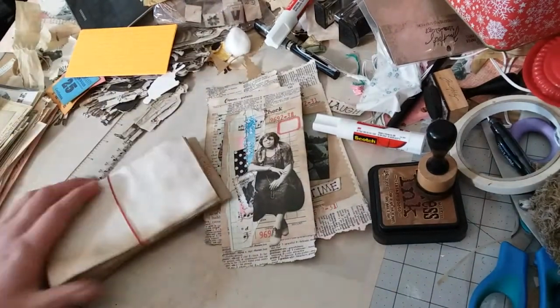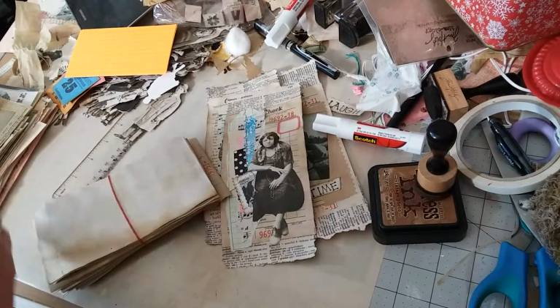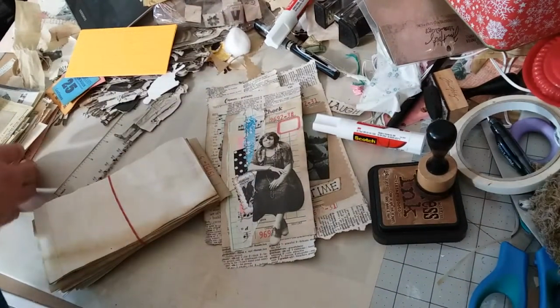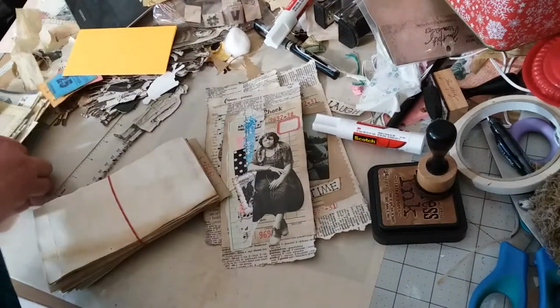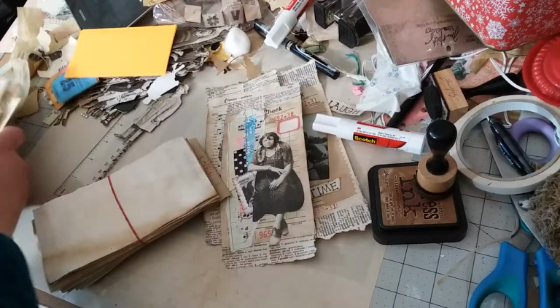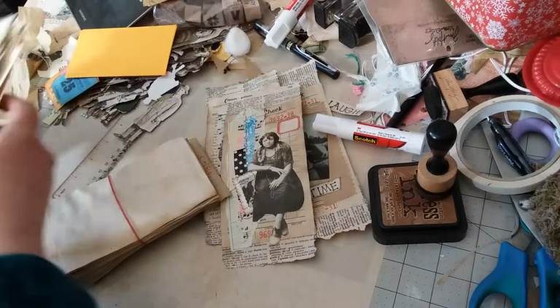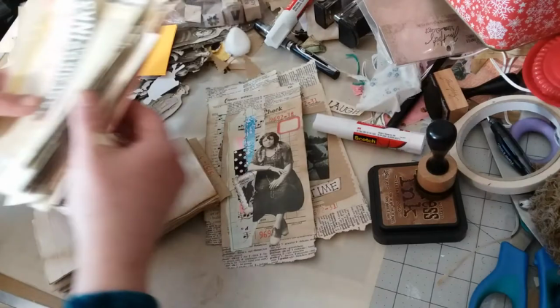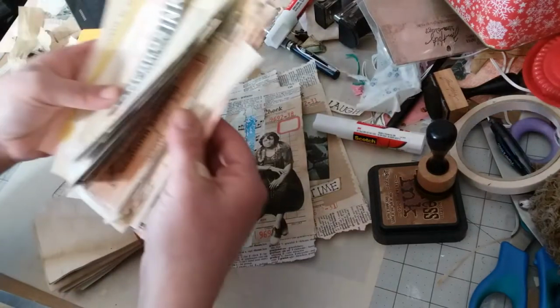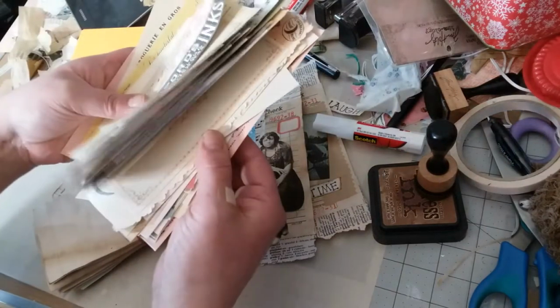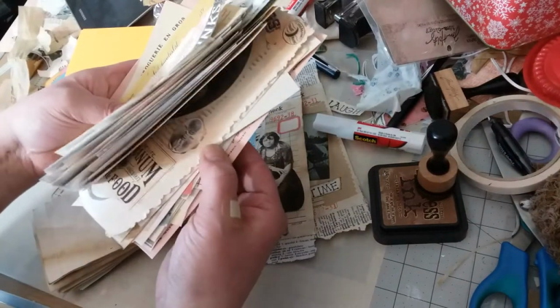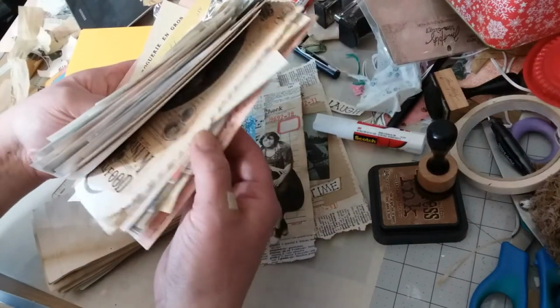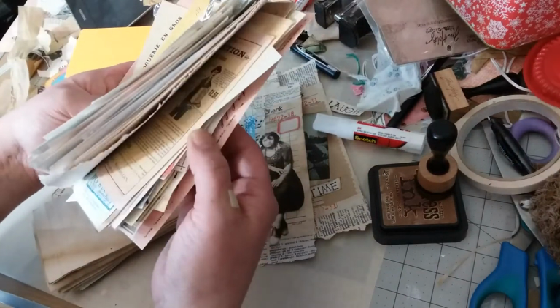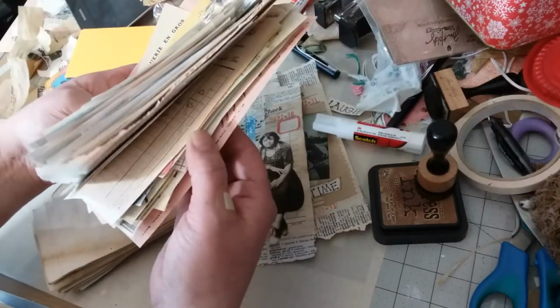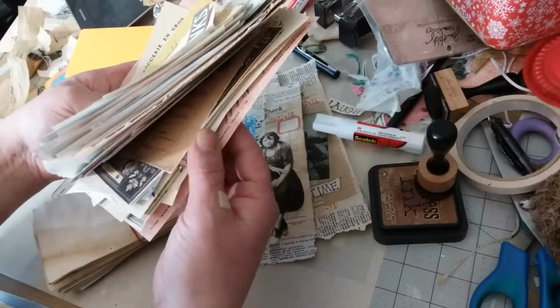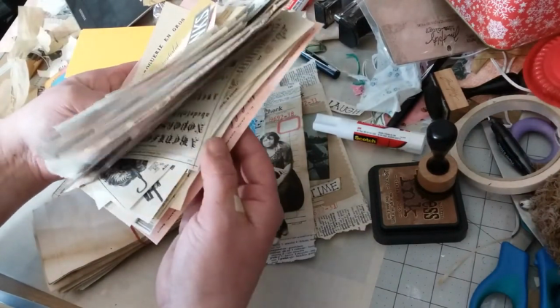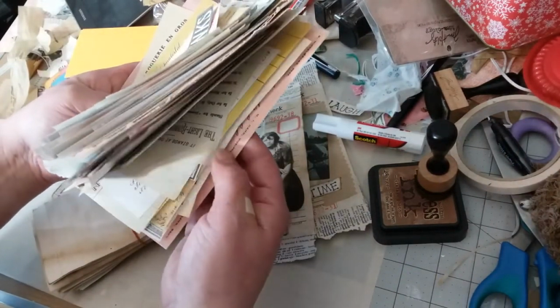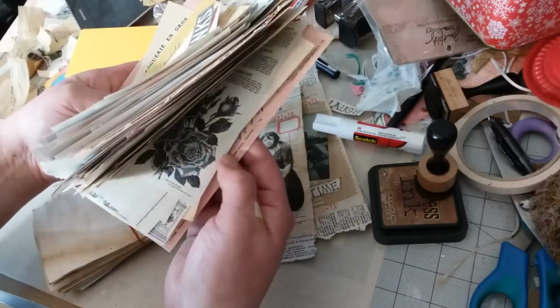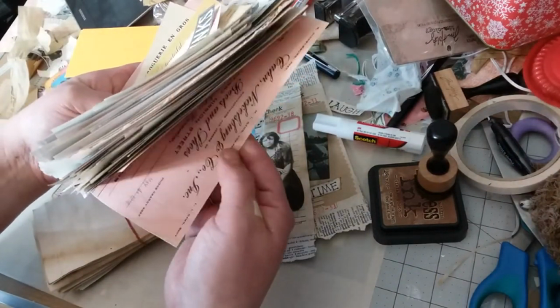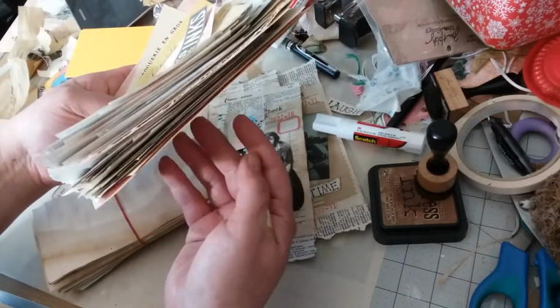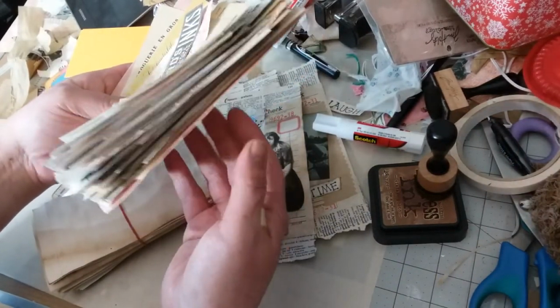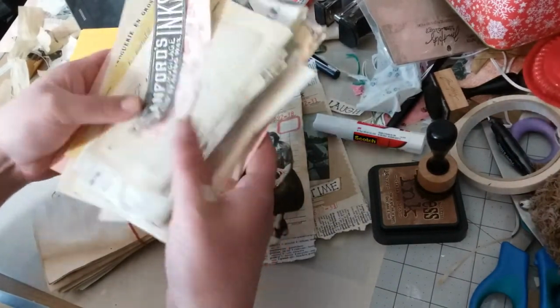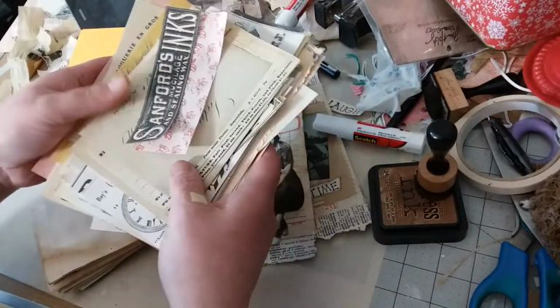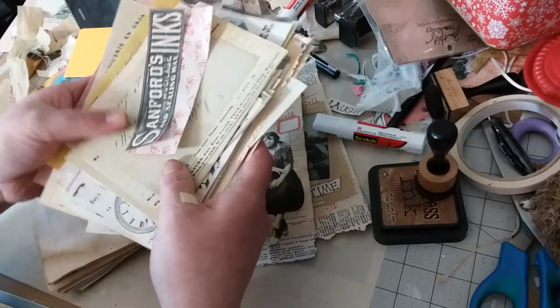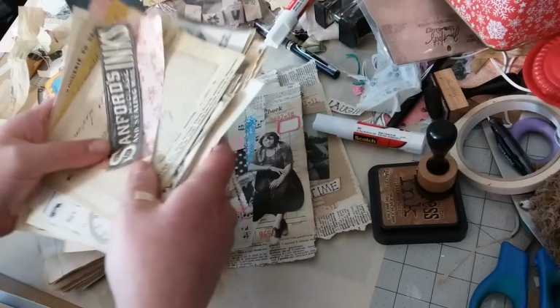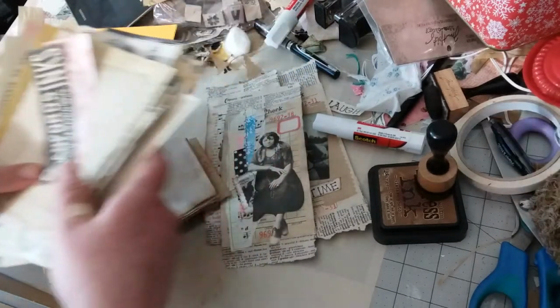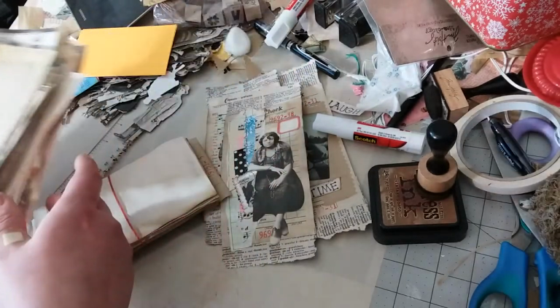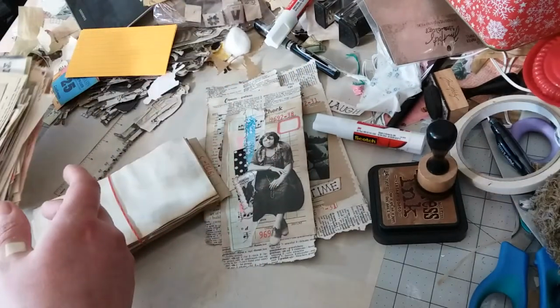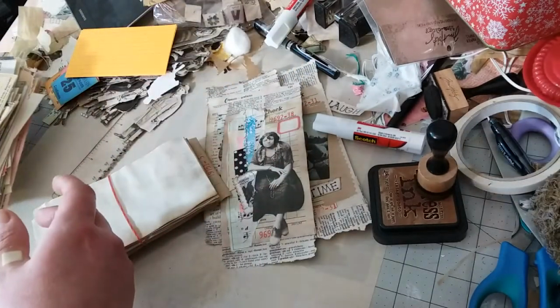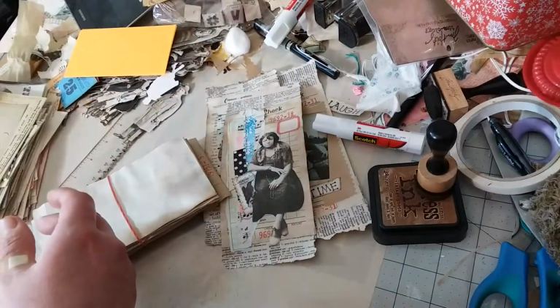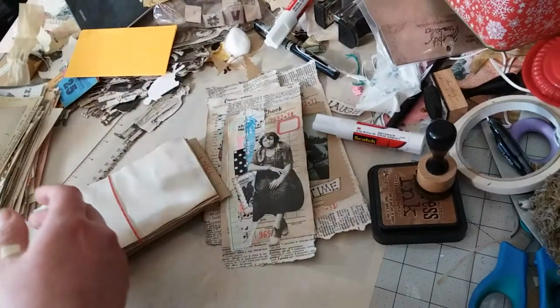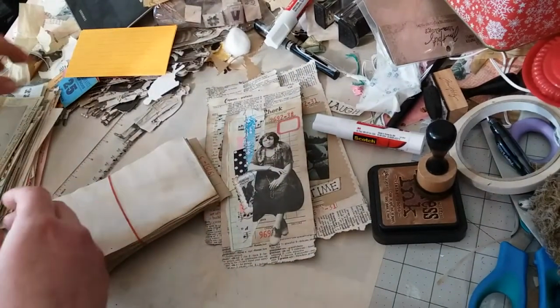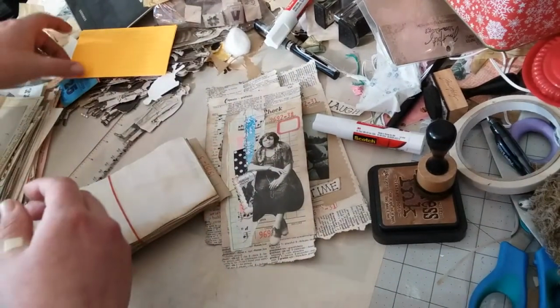I cut out this whole stack of Tsunami Rose ephemera today. So I've been a busy gal.